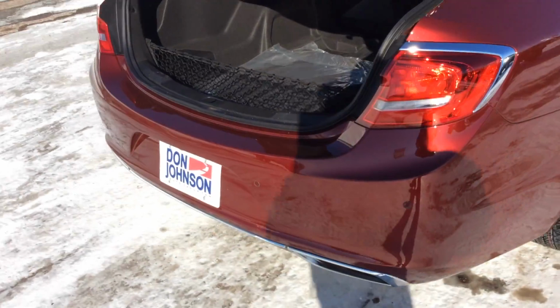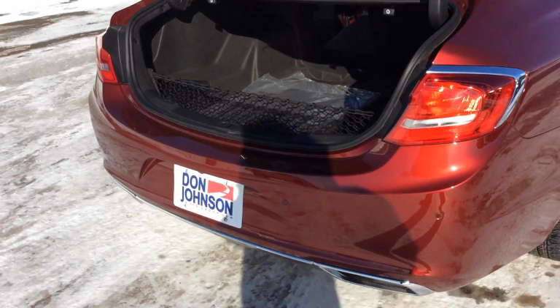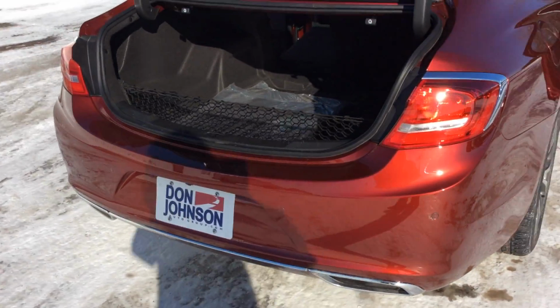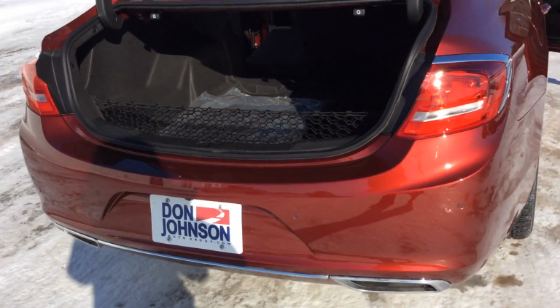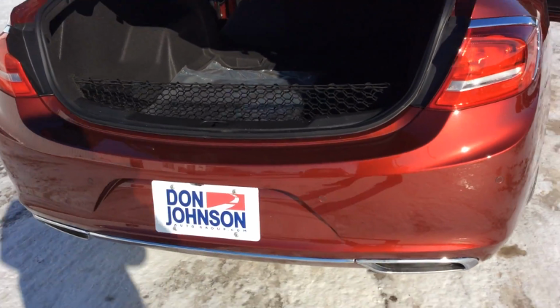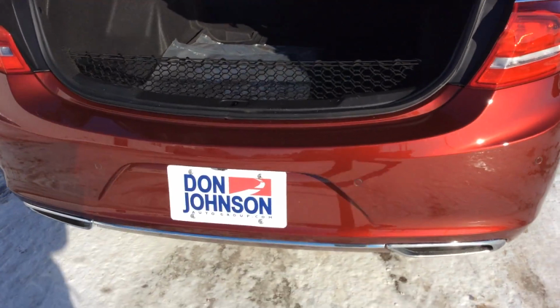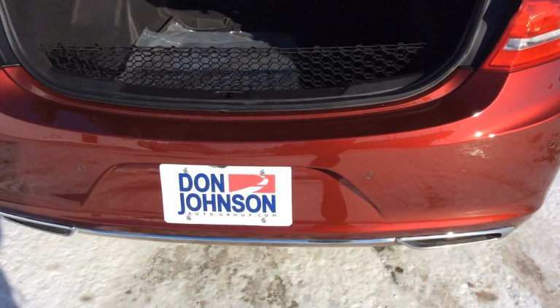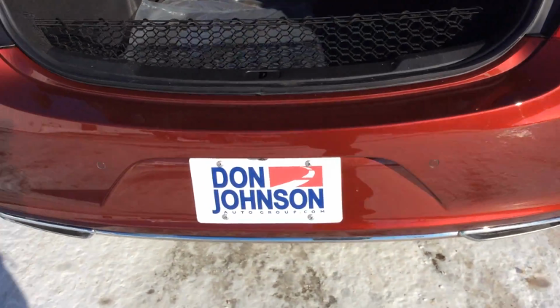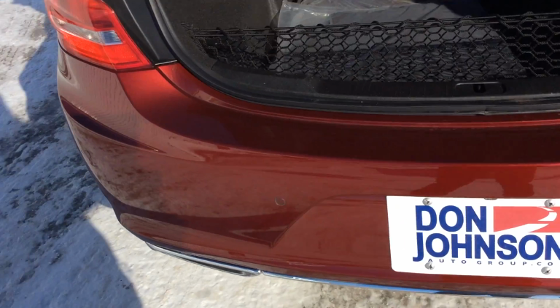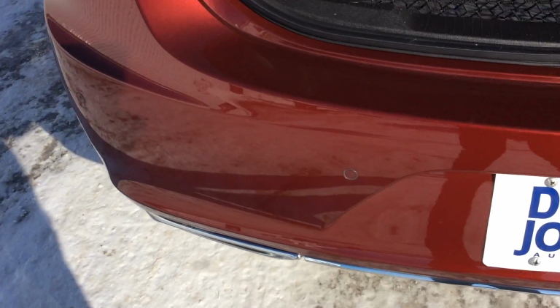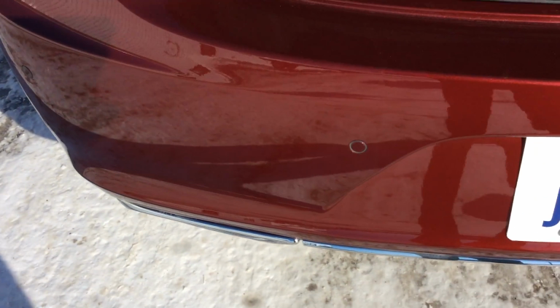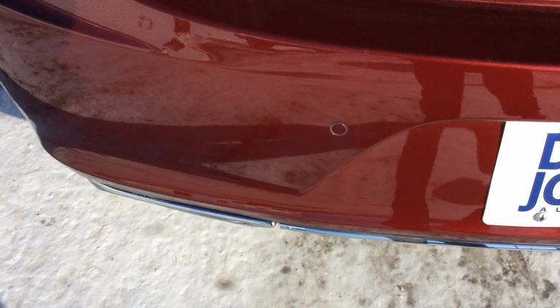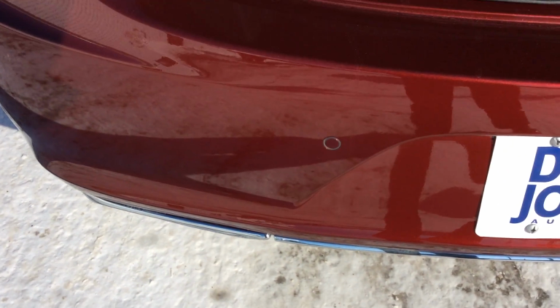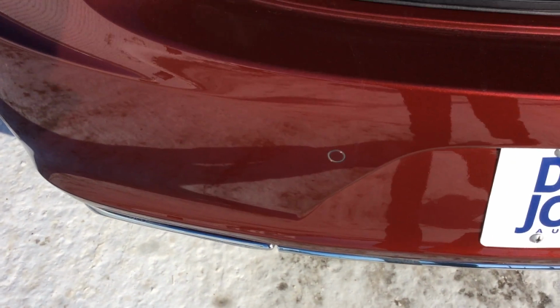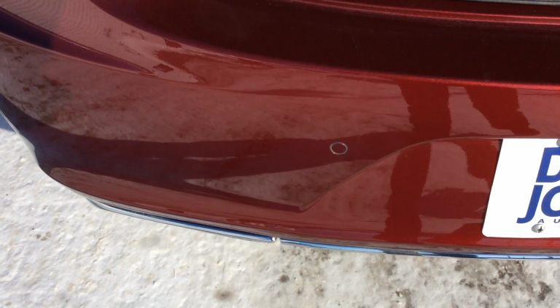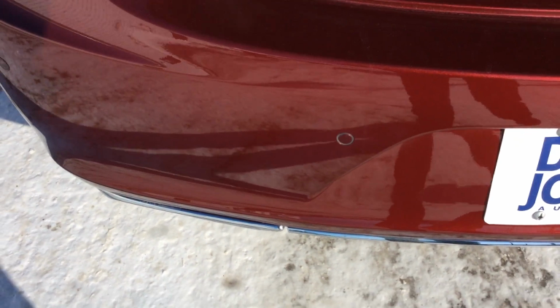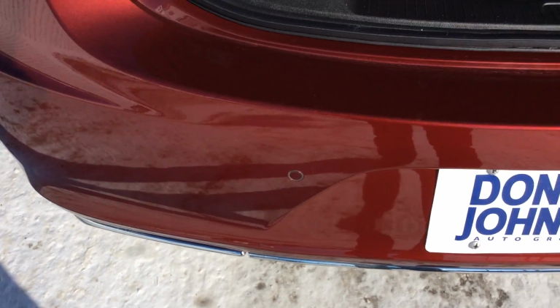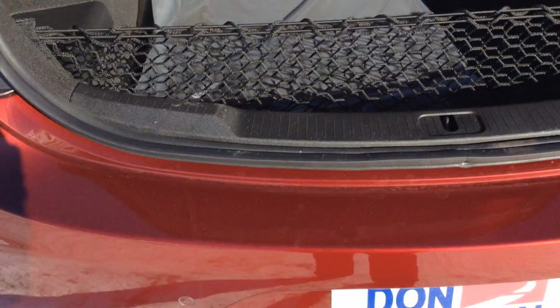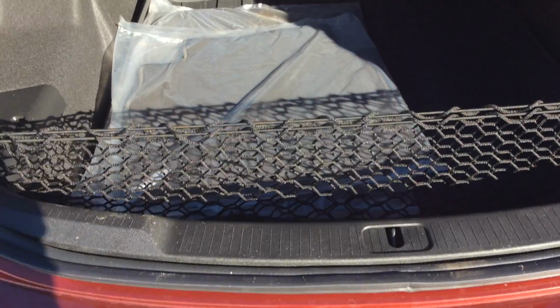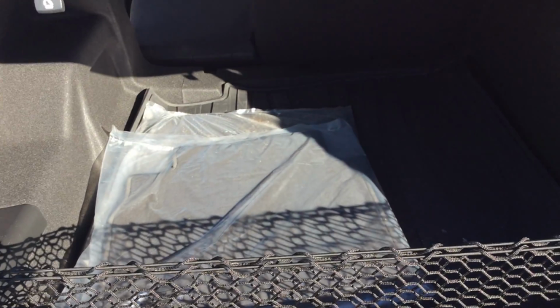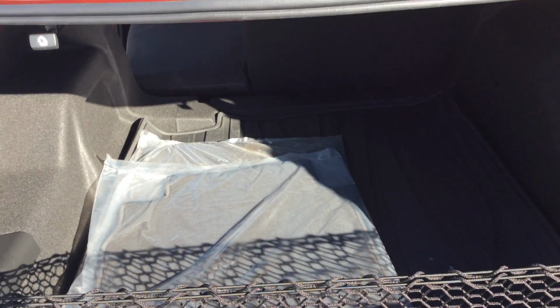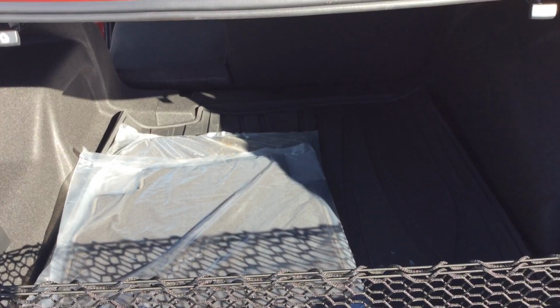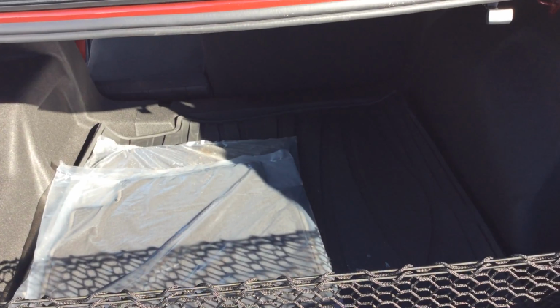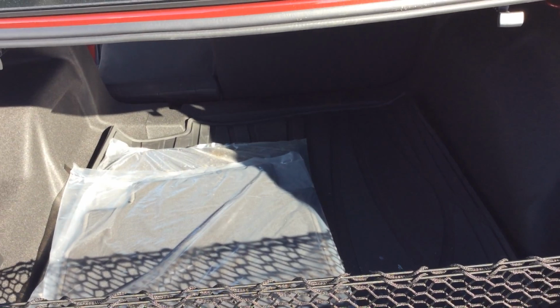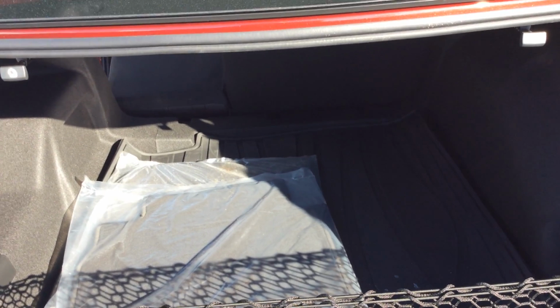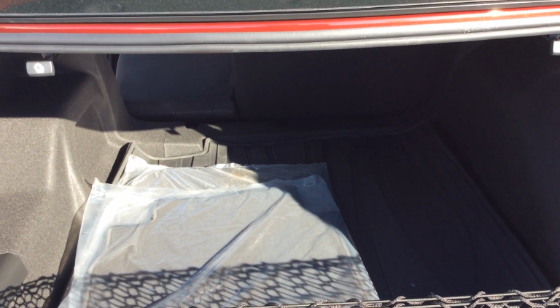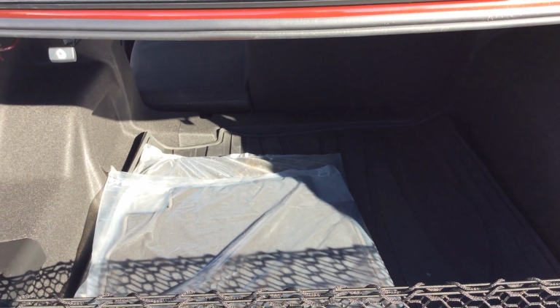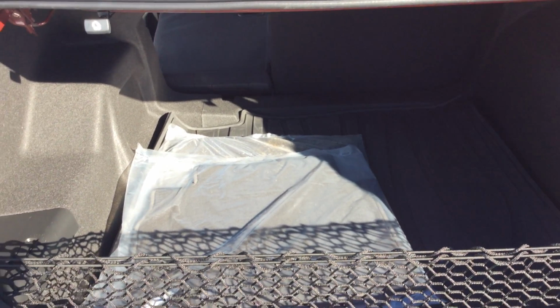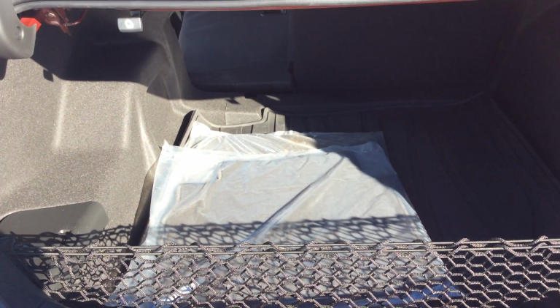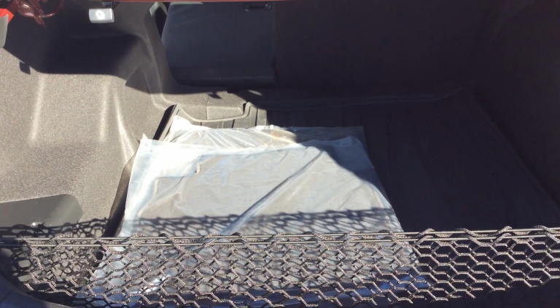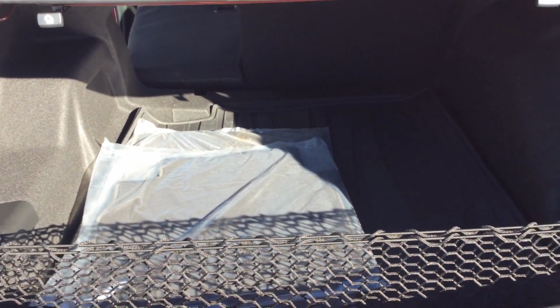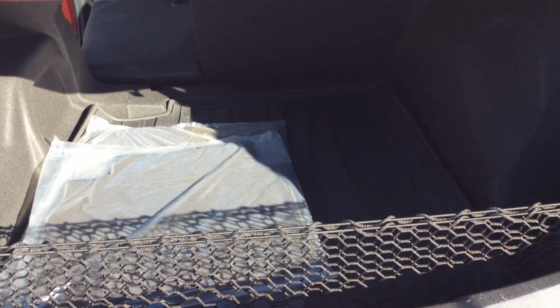As we go into the back here, it does have the park assist on the back as a rear view camera. As we look into the trunk here, it has an all-weather mat in the back. Also, this trunk is large.